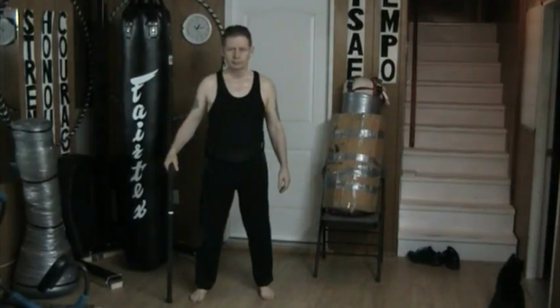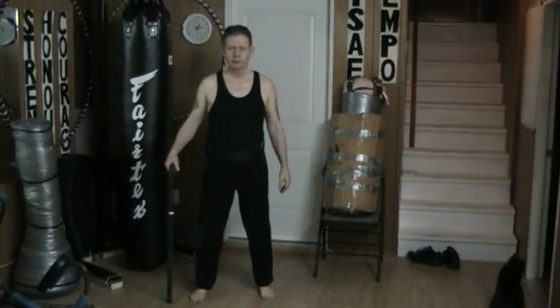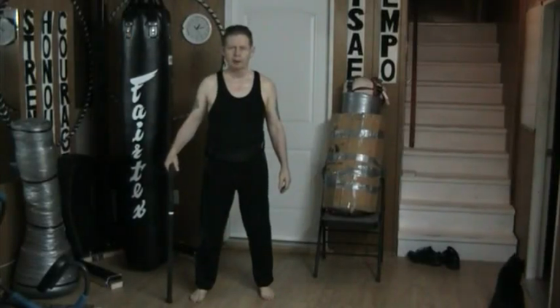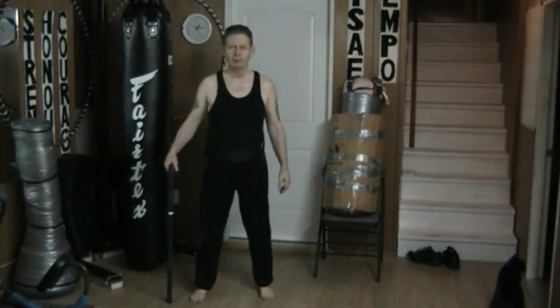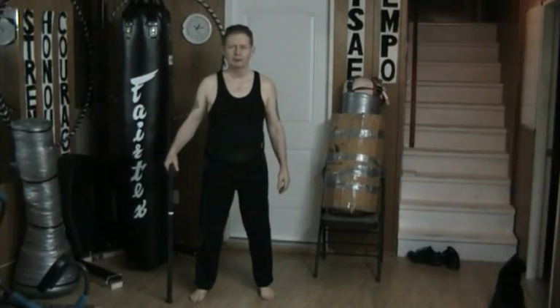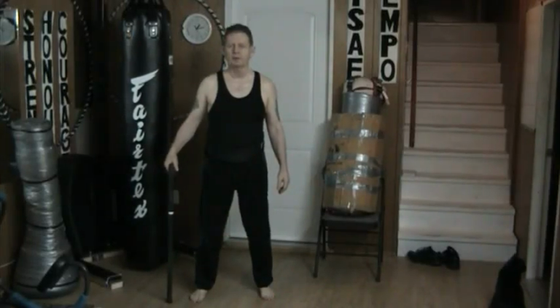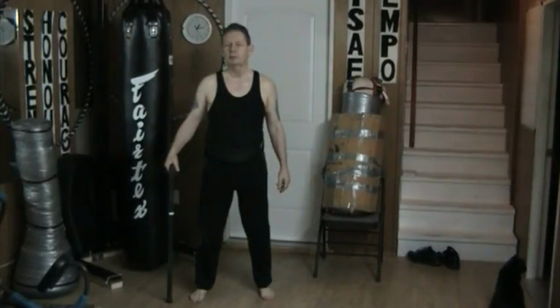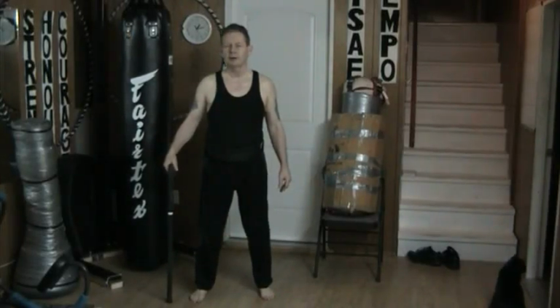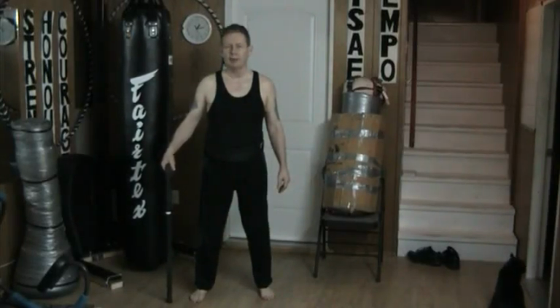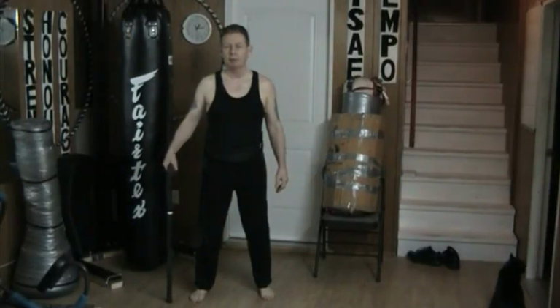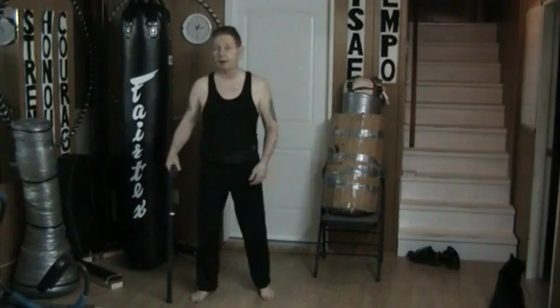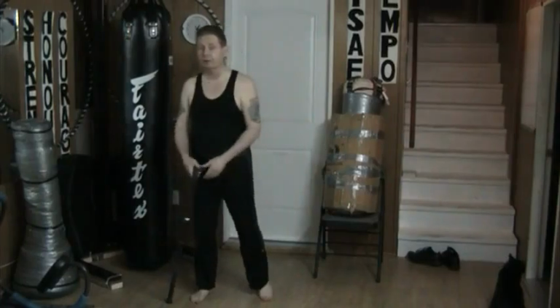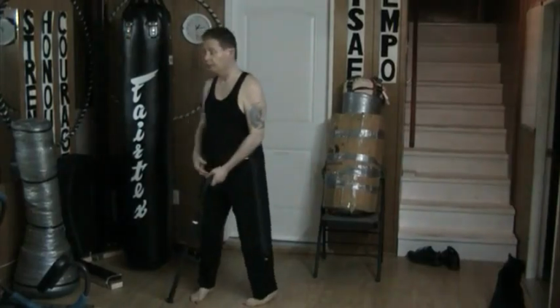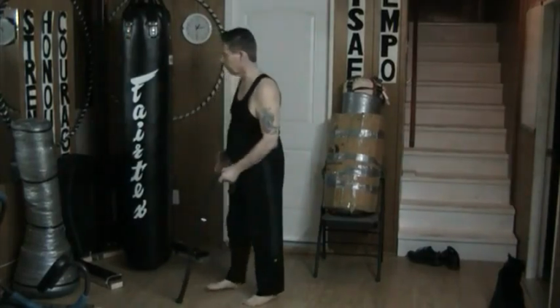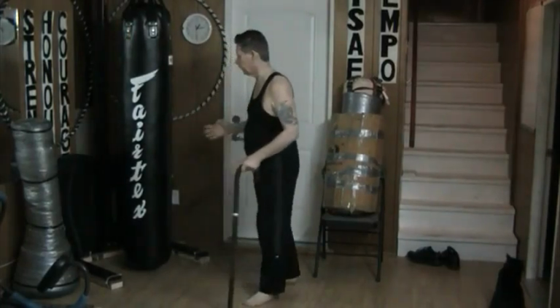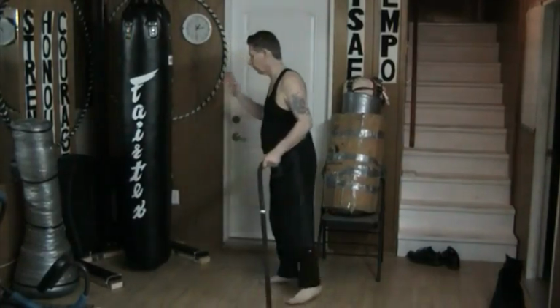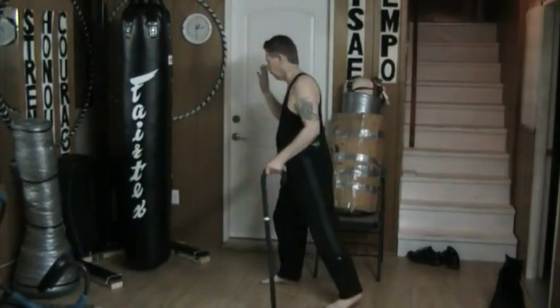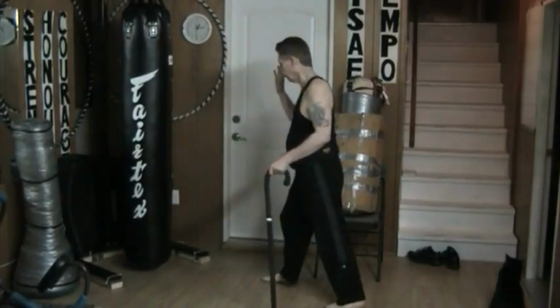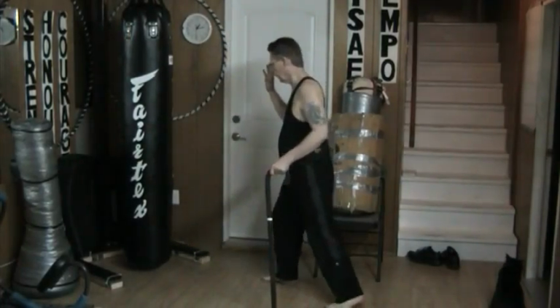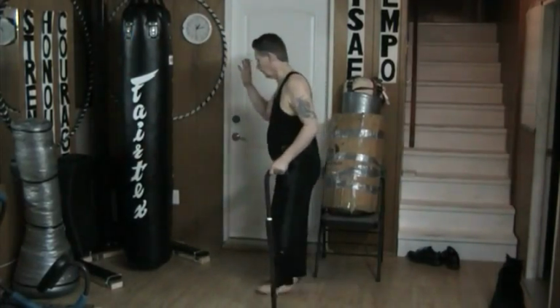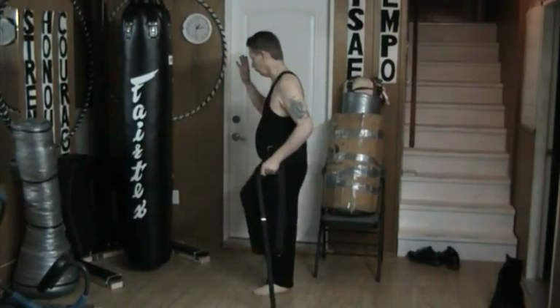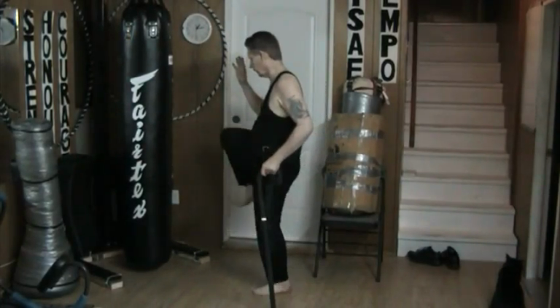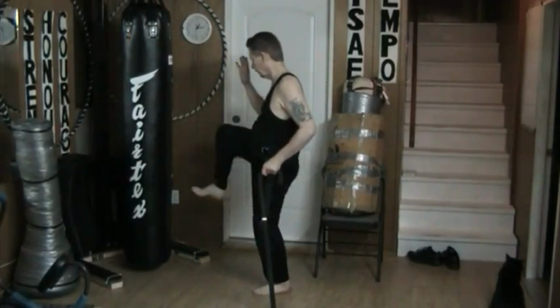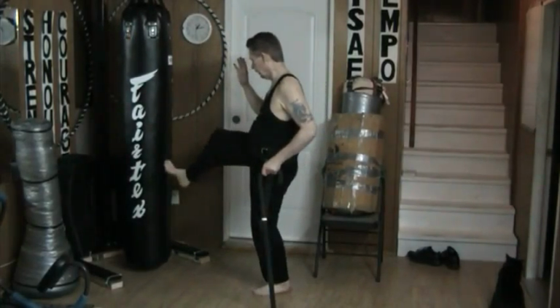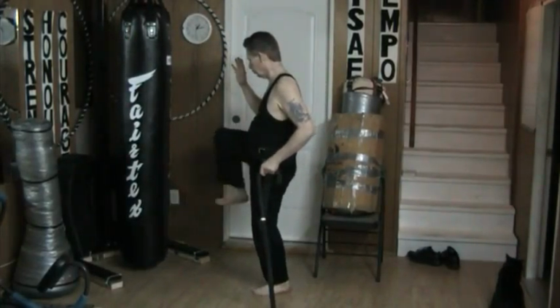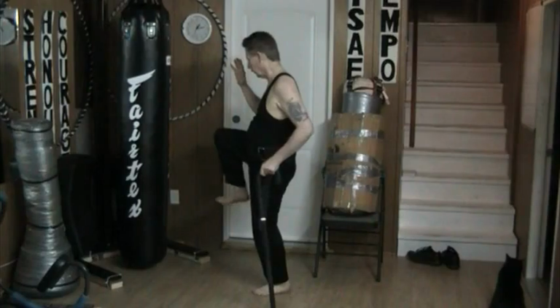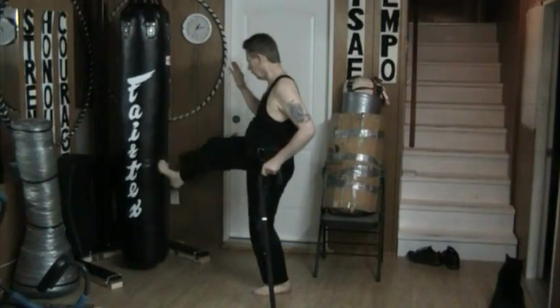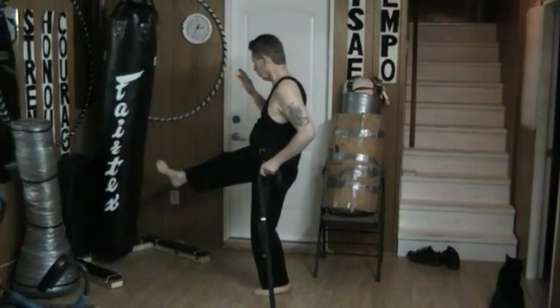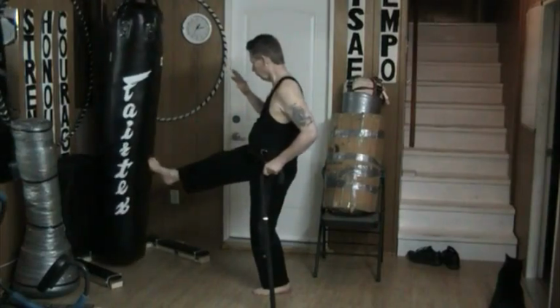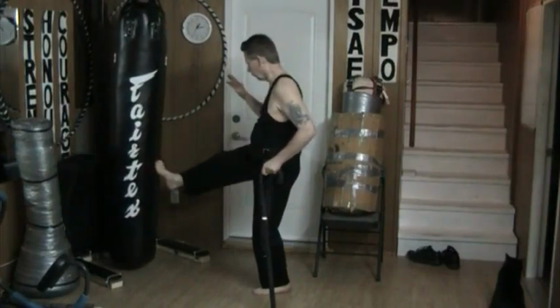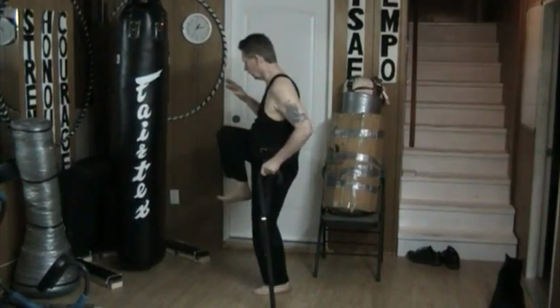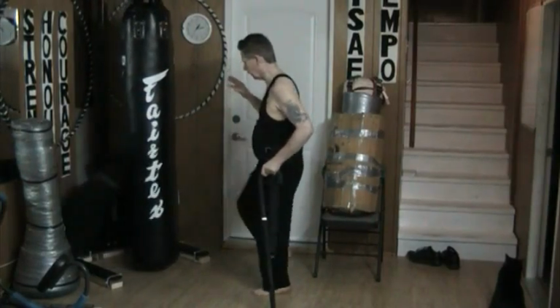Hello and welcome to my YouTube channel. Once again today I'm working with bare hands, but this time I'm doing kicks. The first kick is the front kick — I'm doing the front thrust kick coming in.